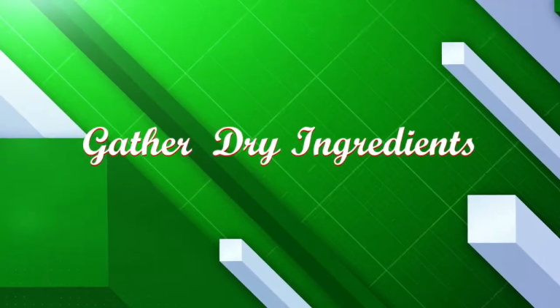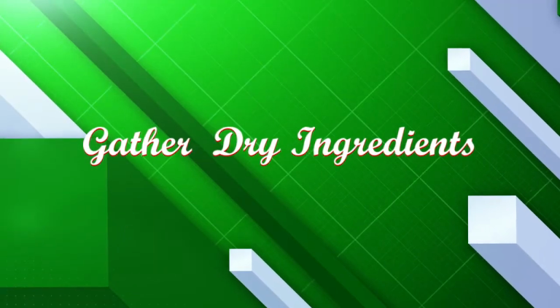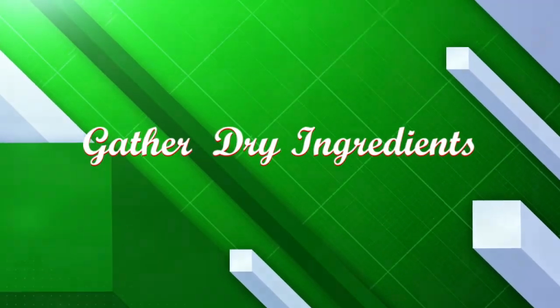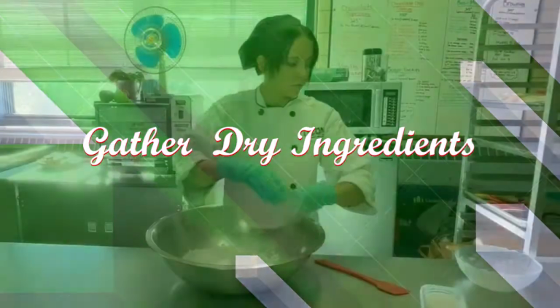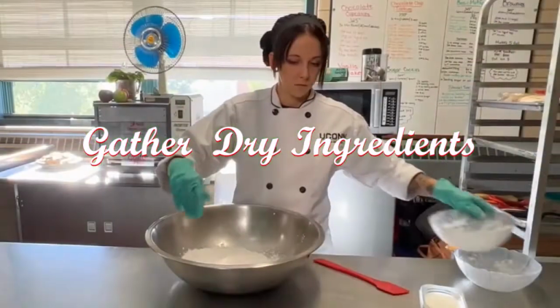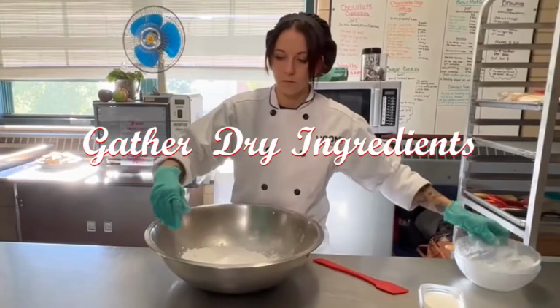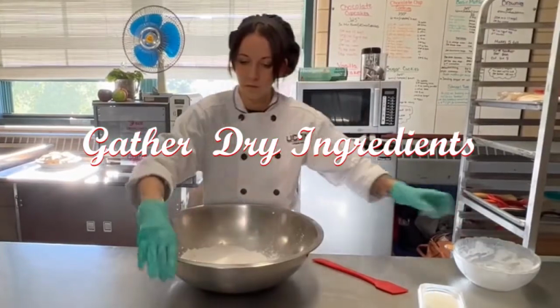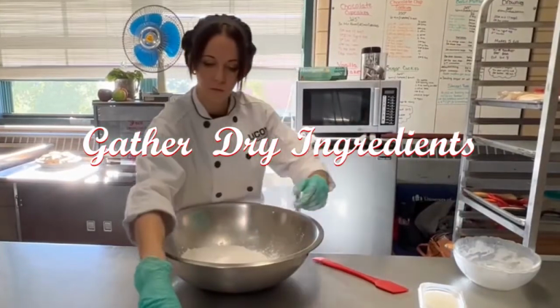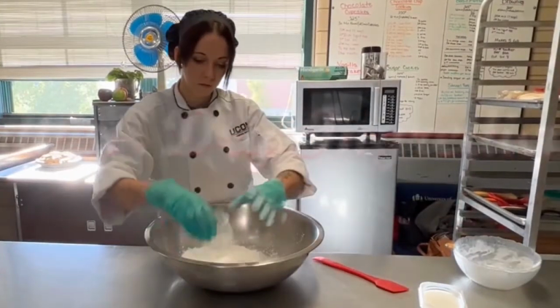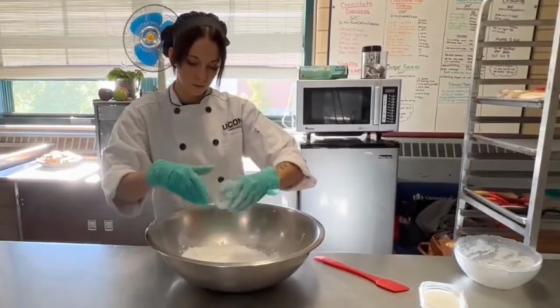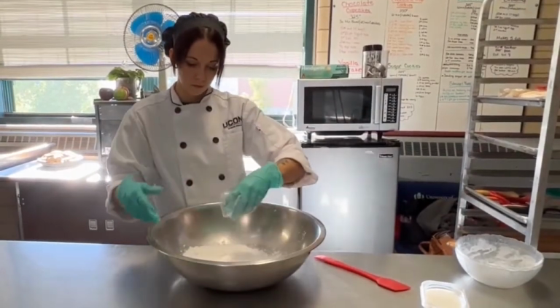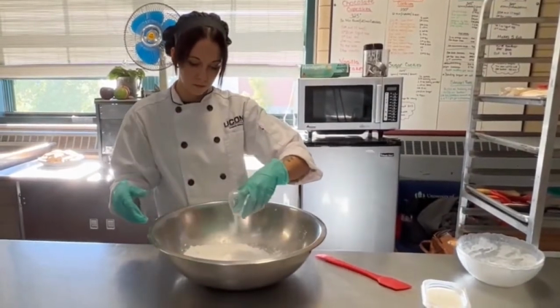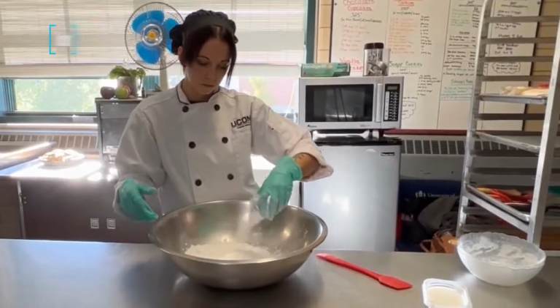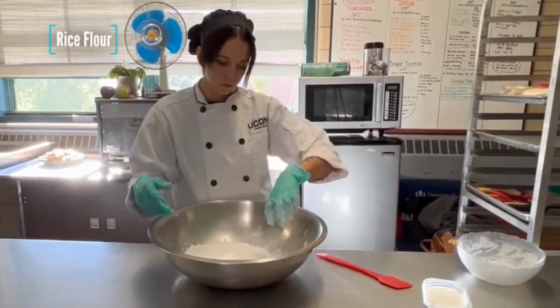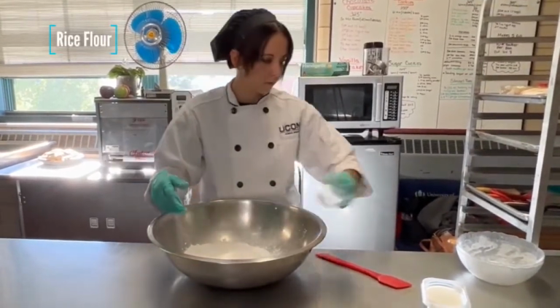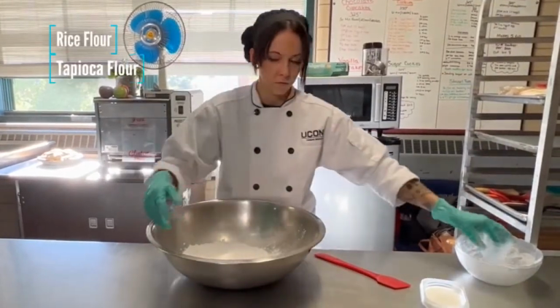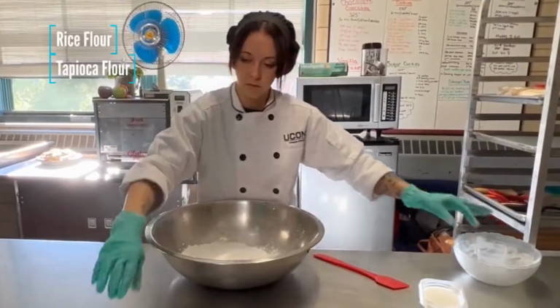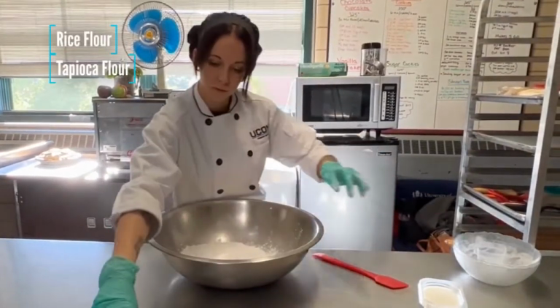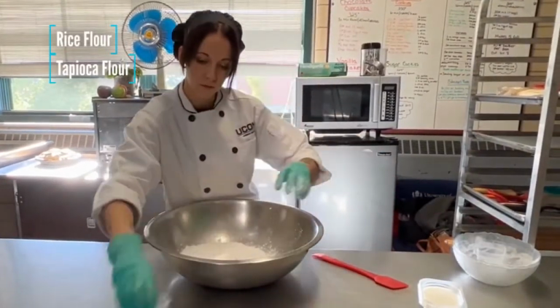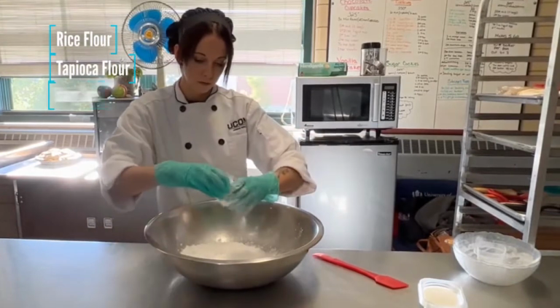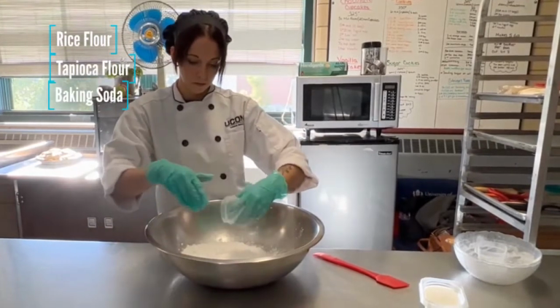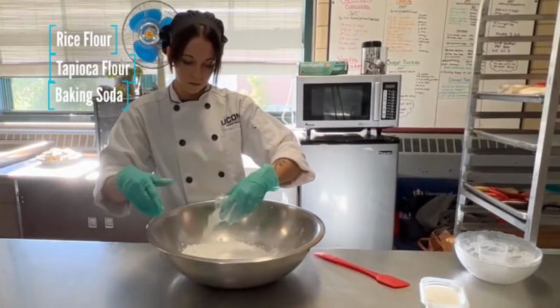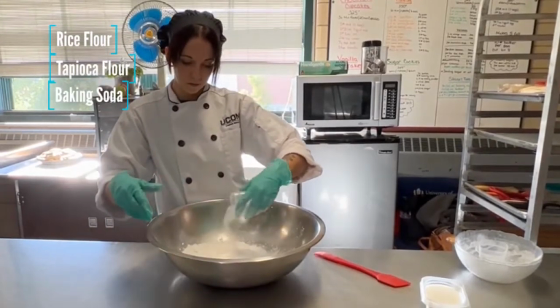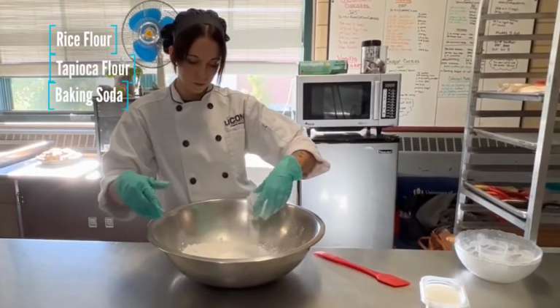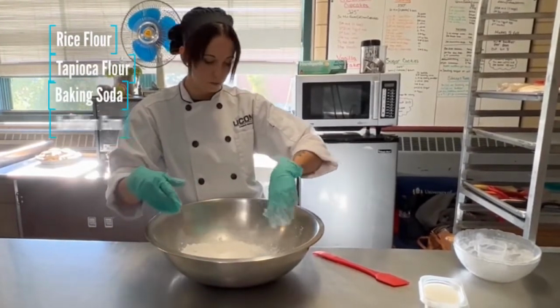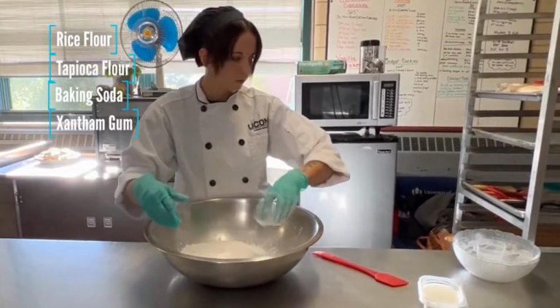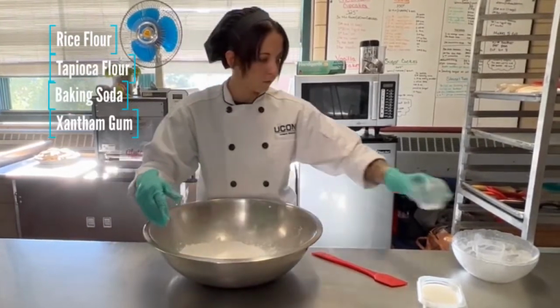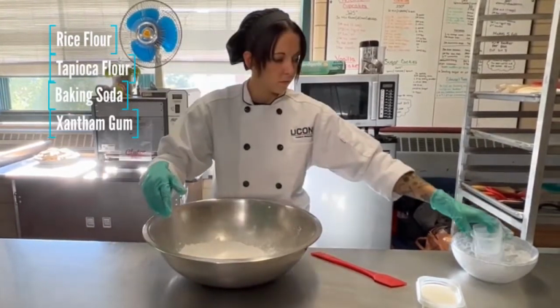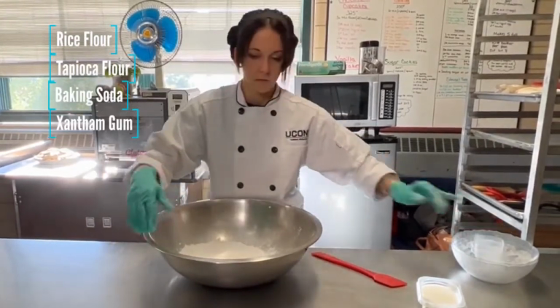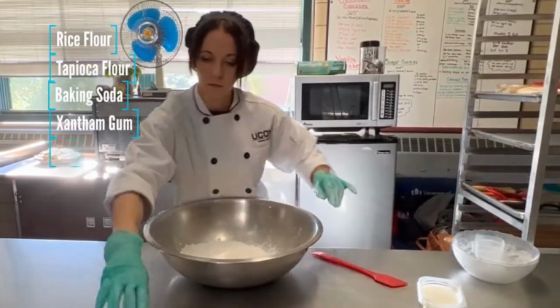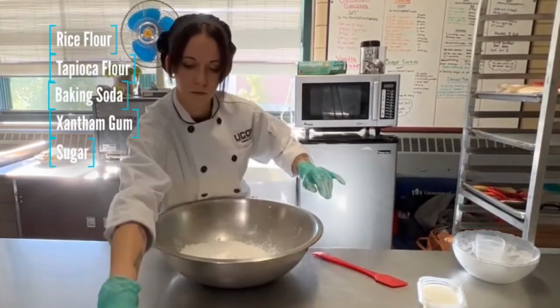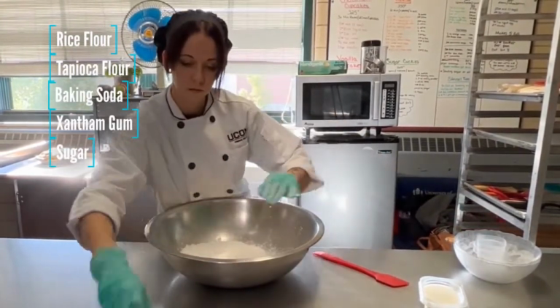The first thing we need to do is gather up all our dry ingredients. We need to add our rice flour, our tapioca flour, our baking soda, xanthan gum, sugar, and salt.